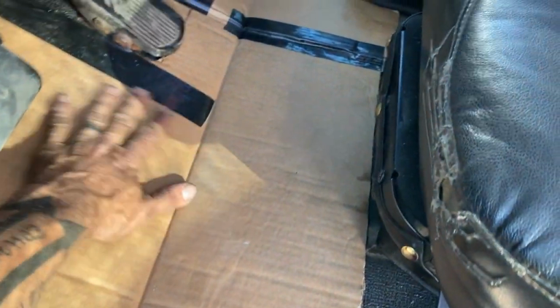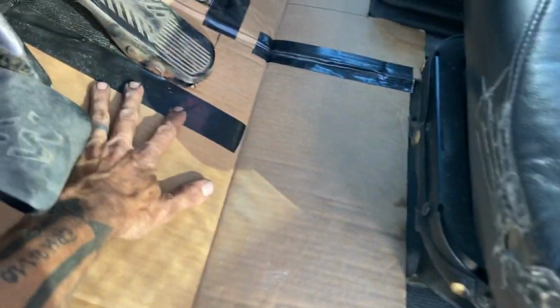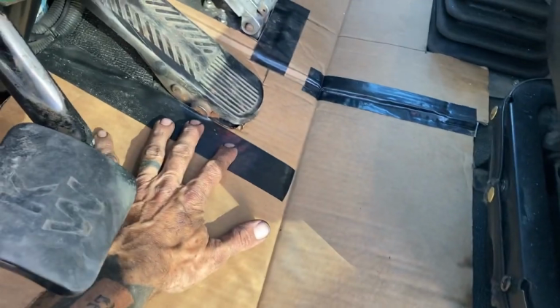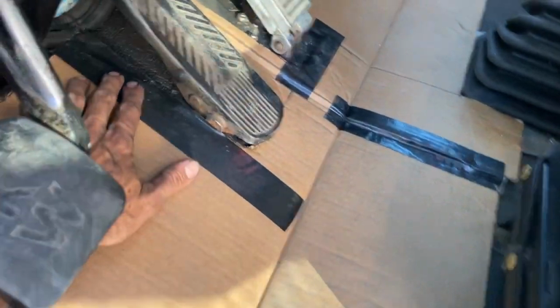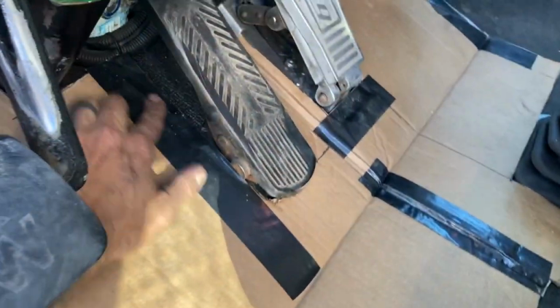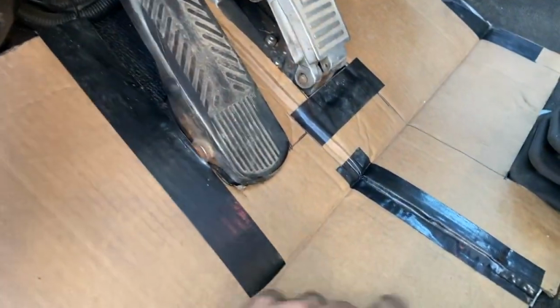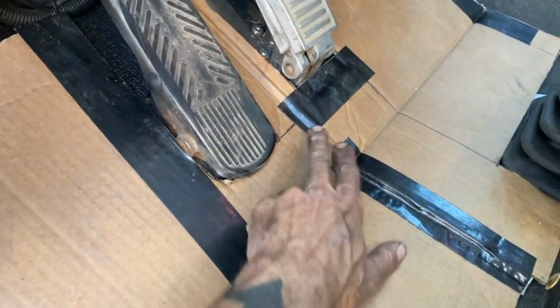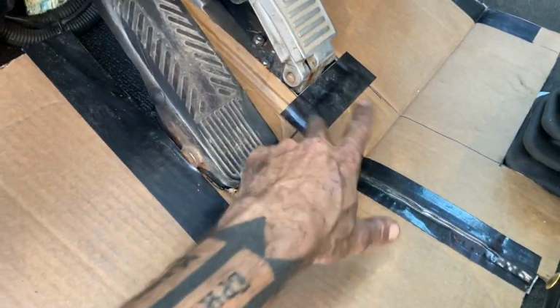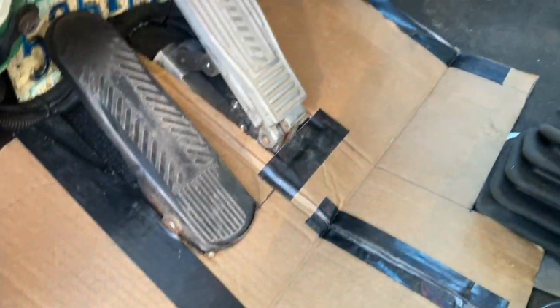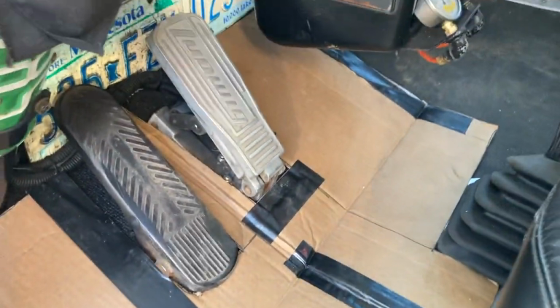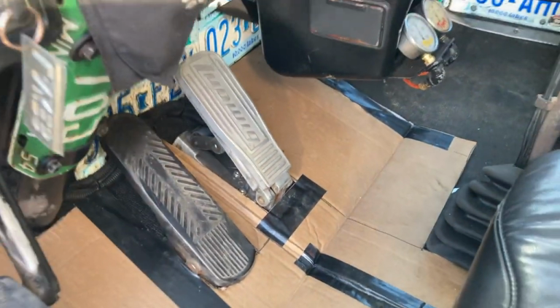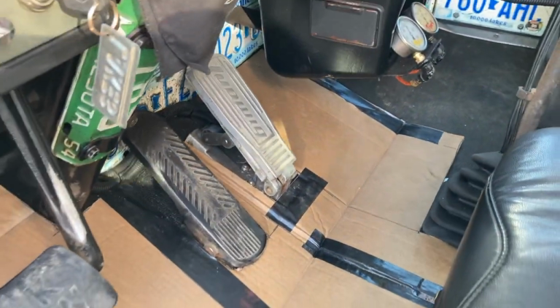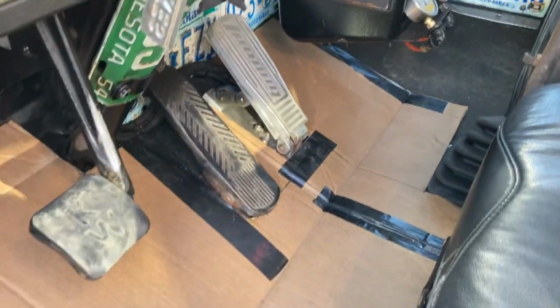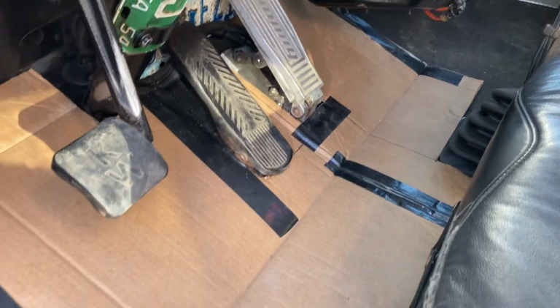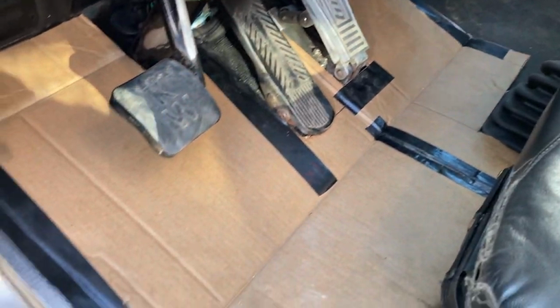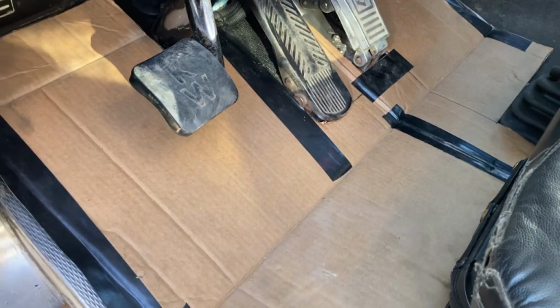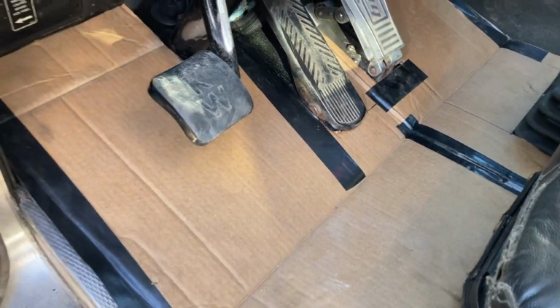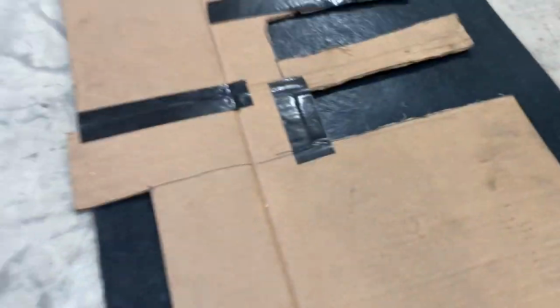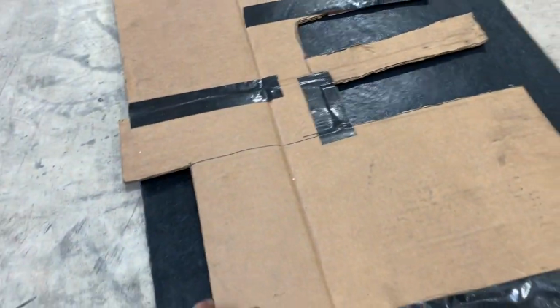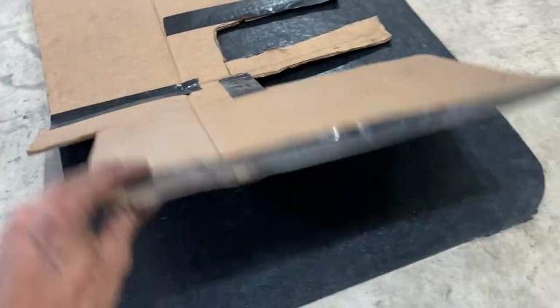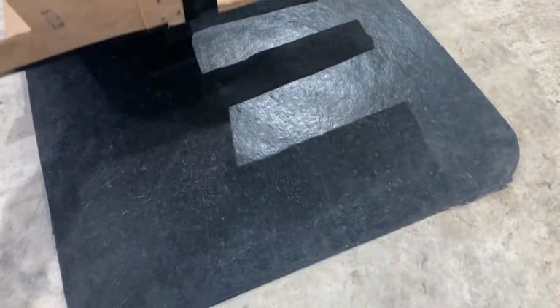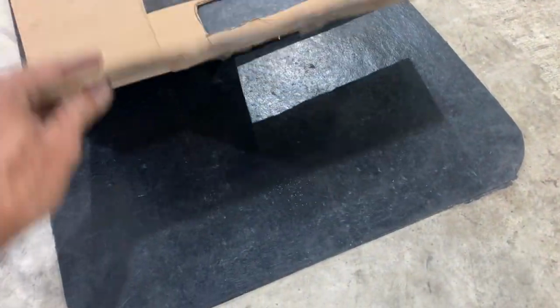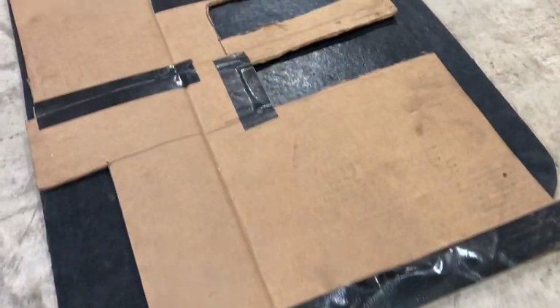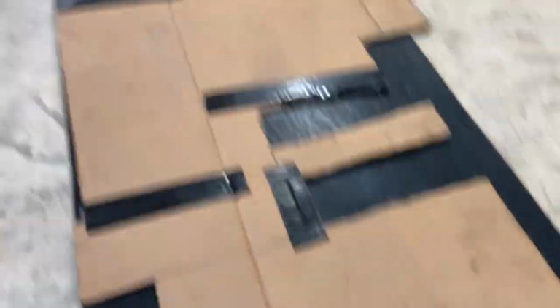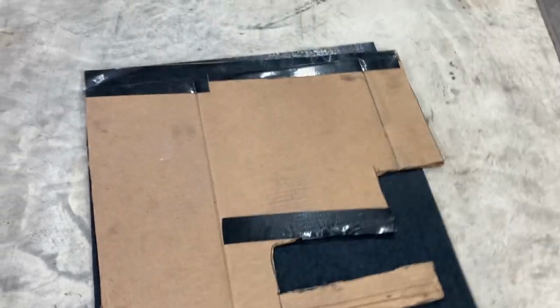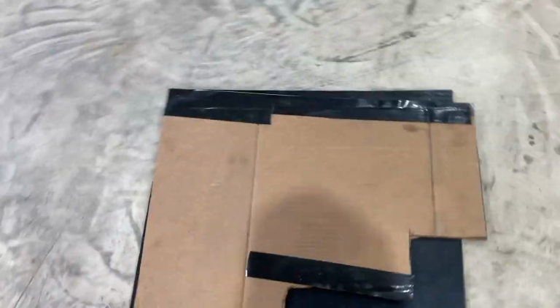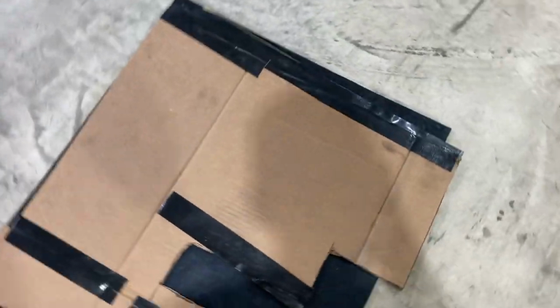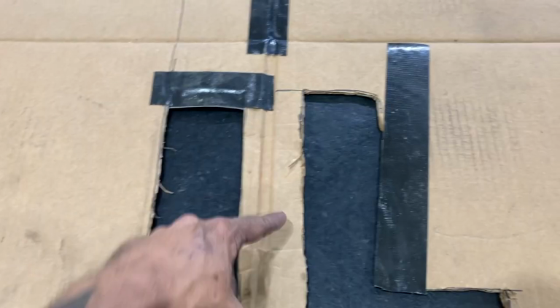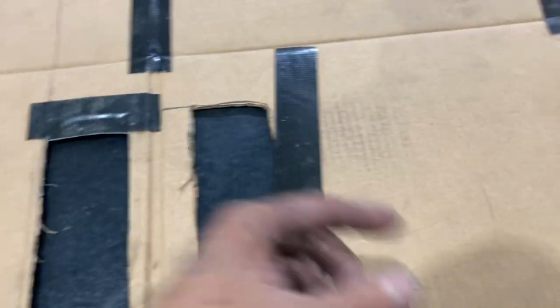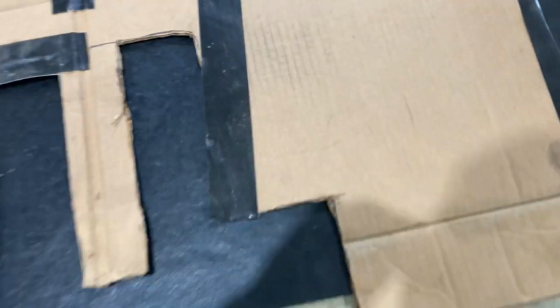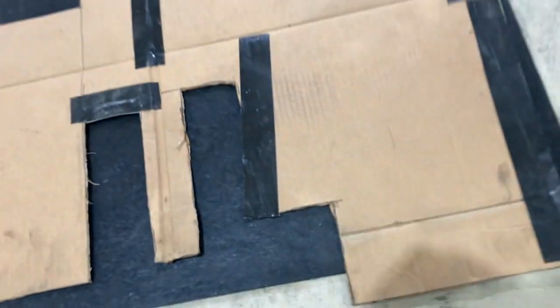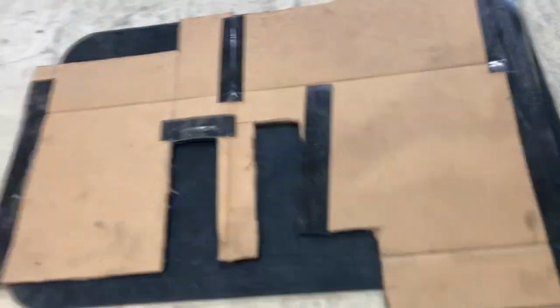I can piece it together with tape, I can add pieces, I can cut things away wherever I want it to be. So now I have a pattern. I can just take my cardboard pattern, lay it on a mud flap here — just a cheapy — and cut that out. Good to go.